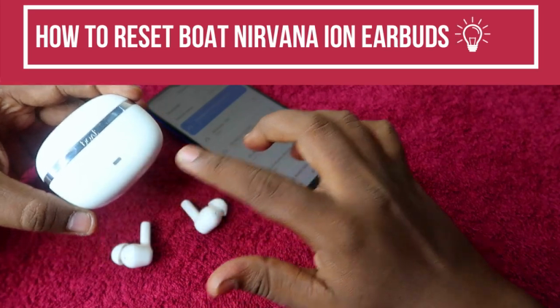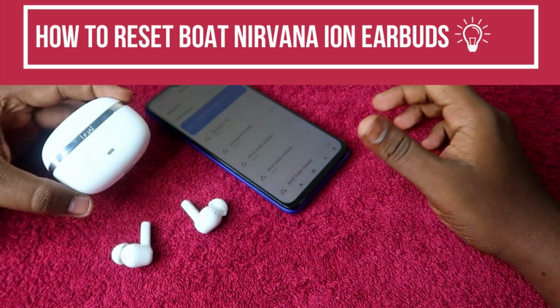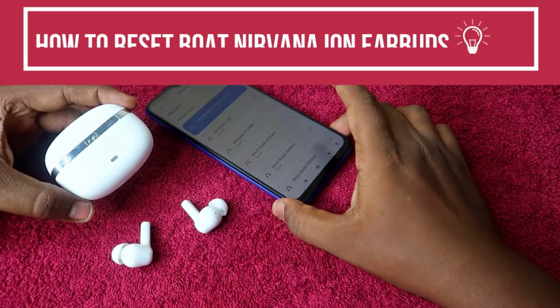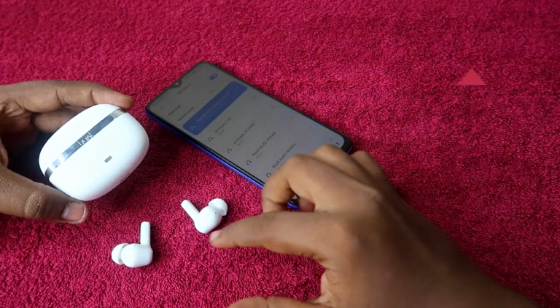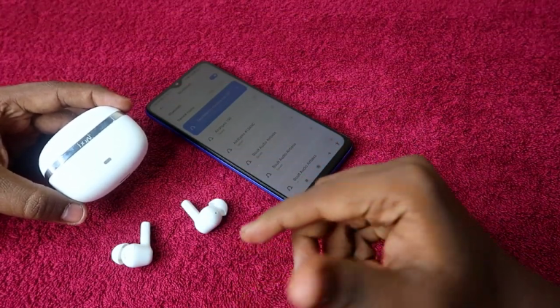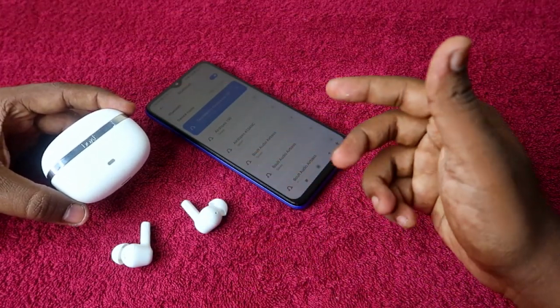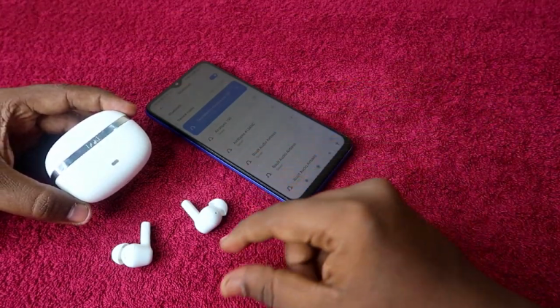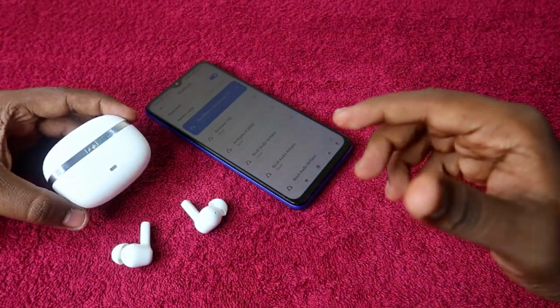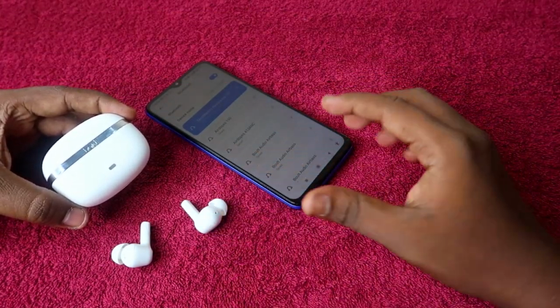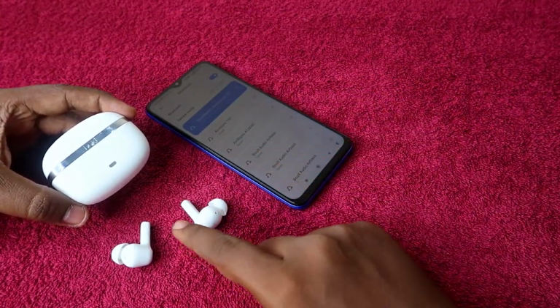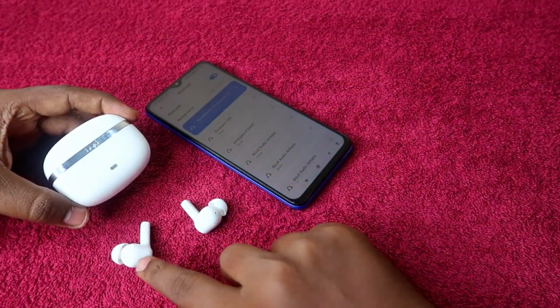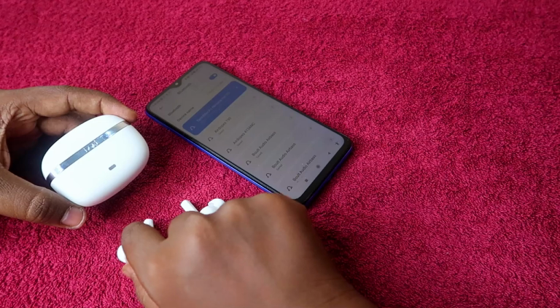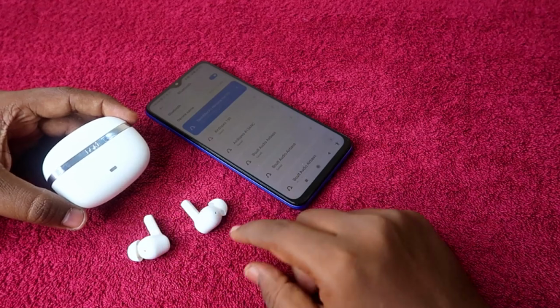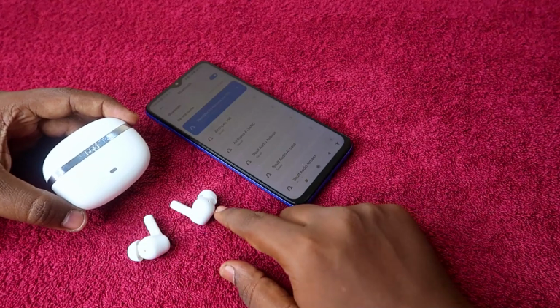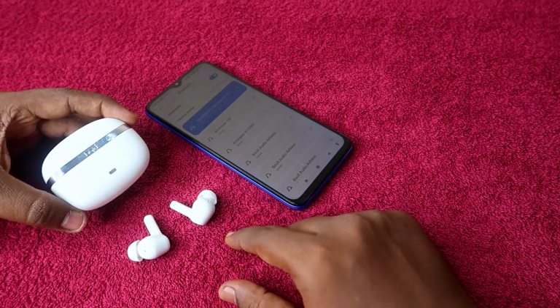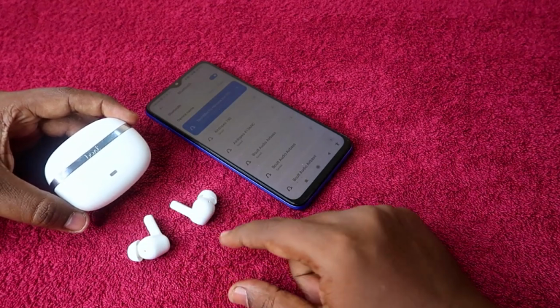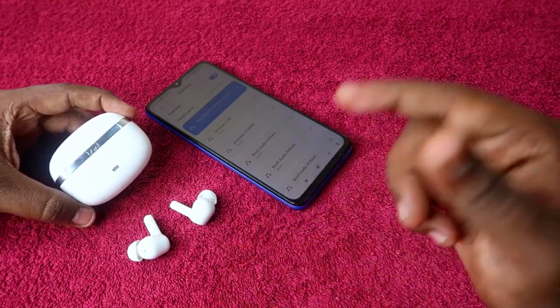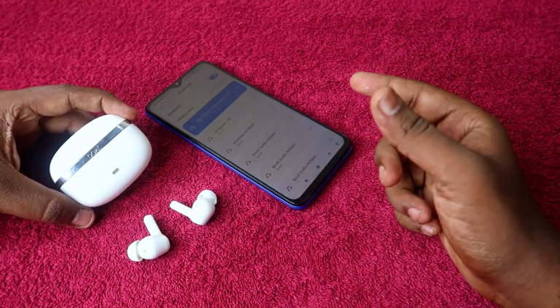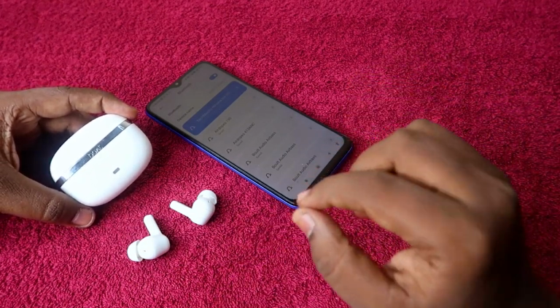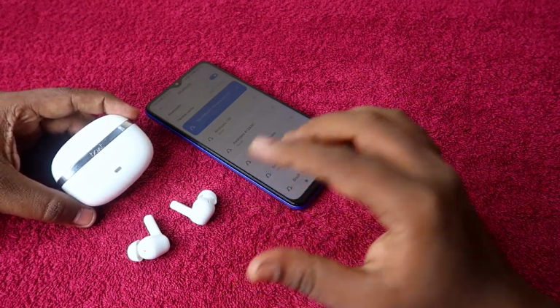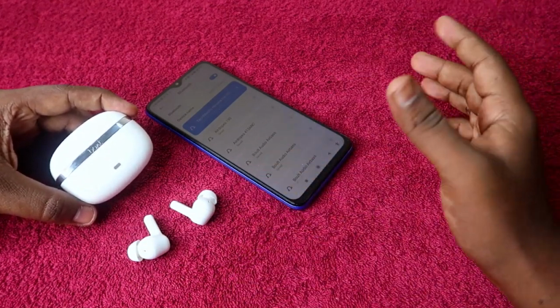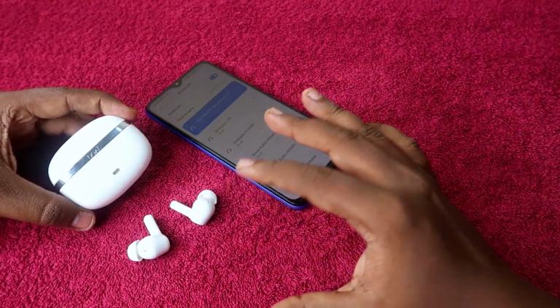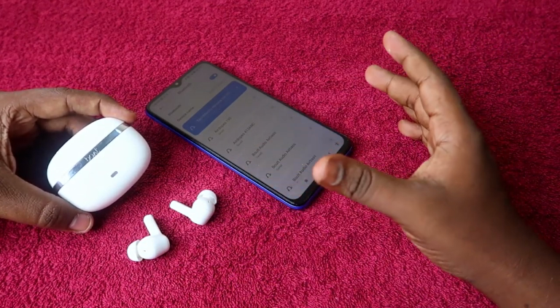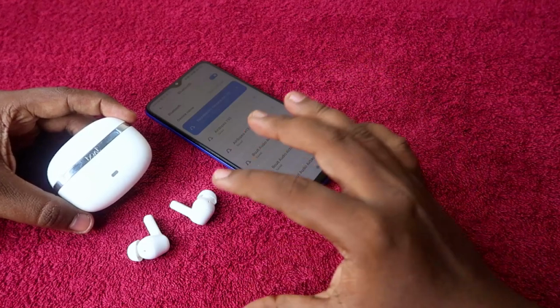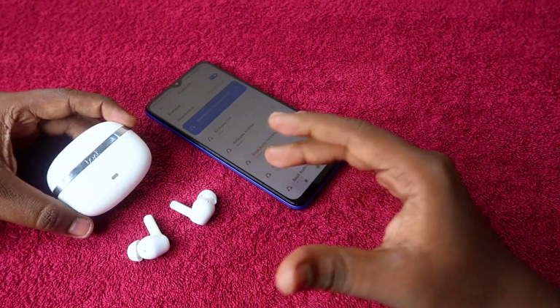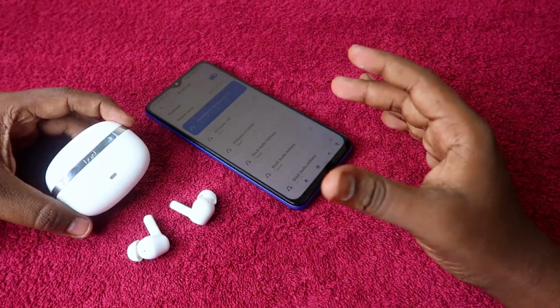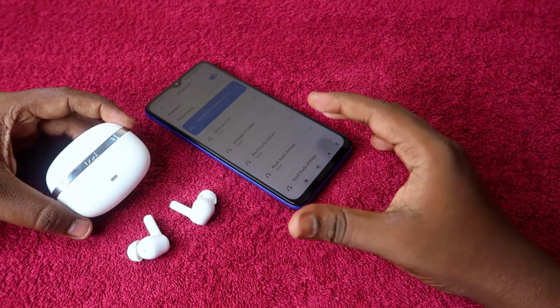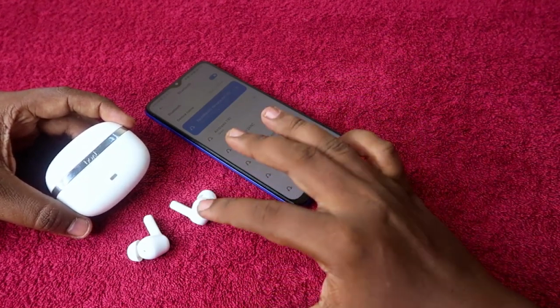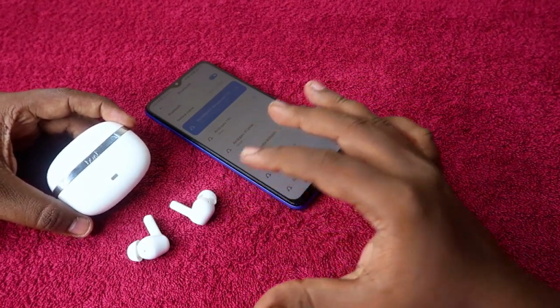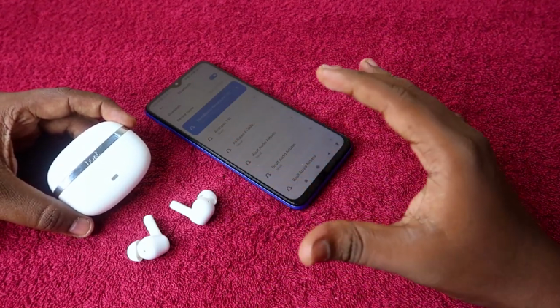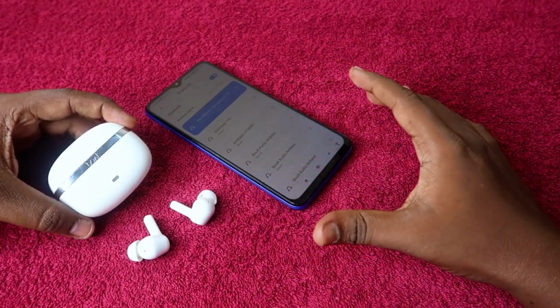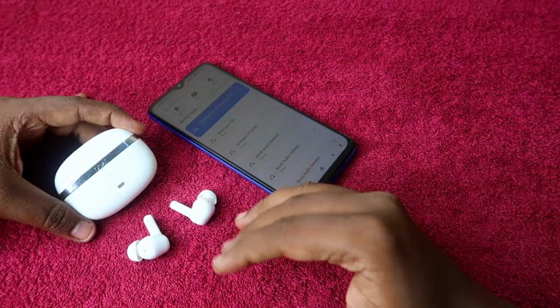If you are using the boAt Nirvana Ion earbuds and facing an issue like you can't hear audio in a single earbud, or you can only pair the left or right earbud, you can solve these issues with the help of the reset process.